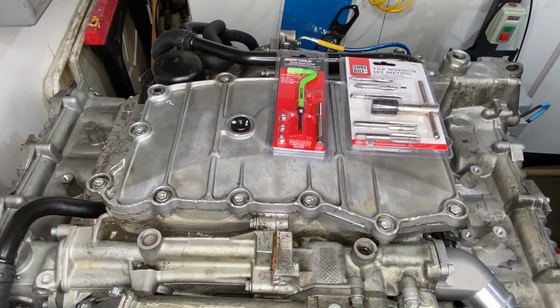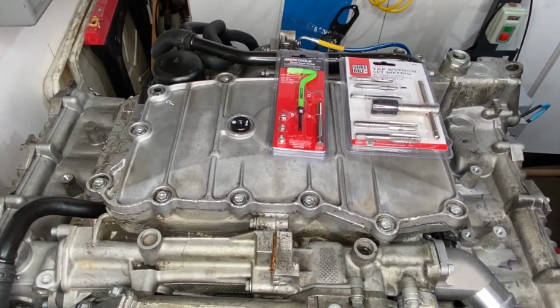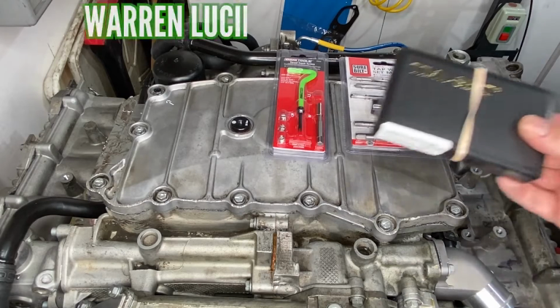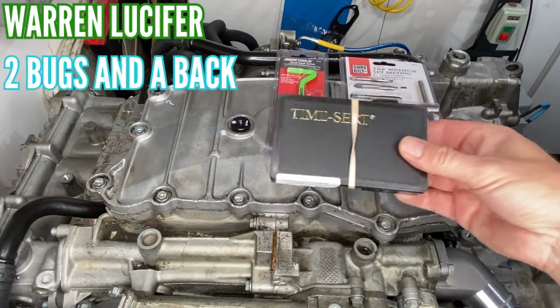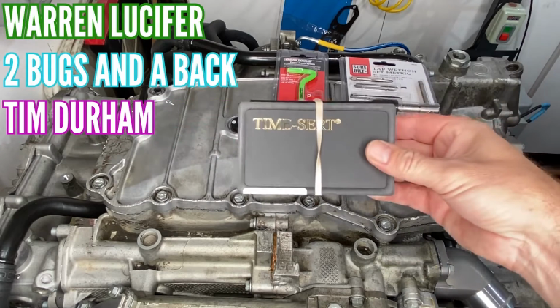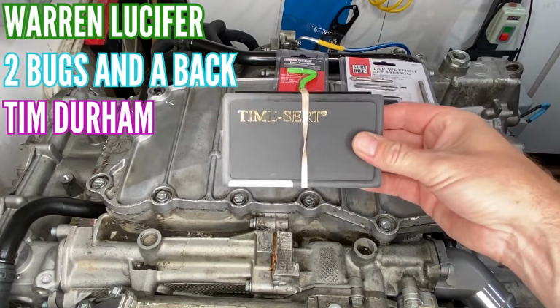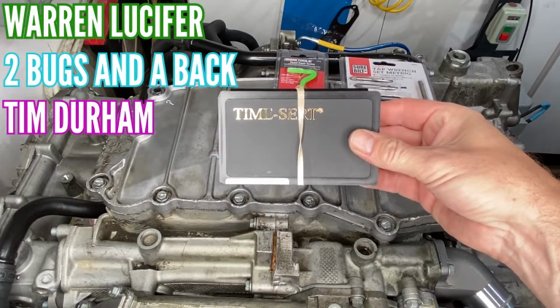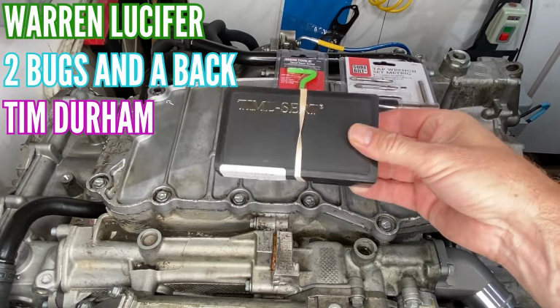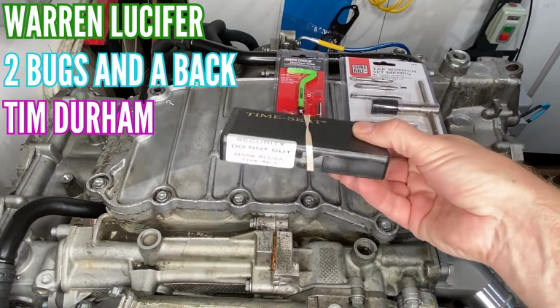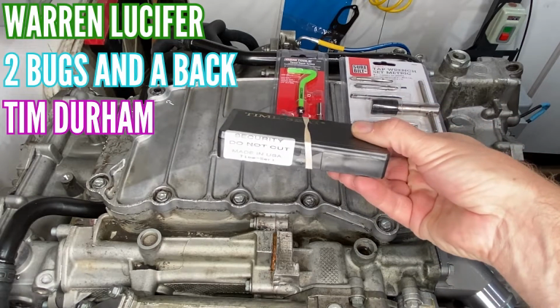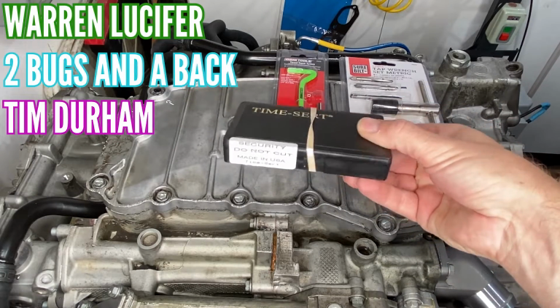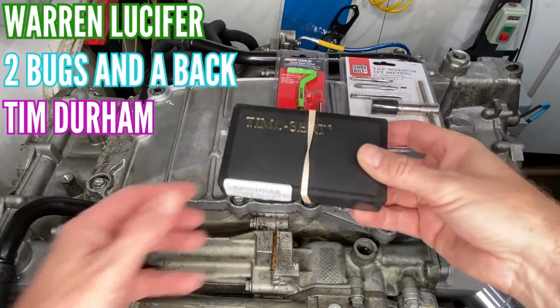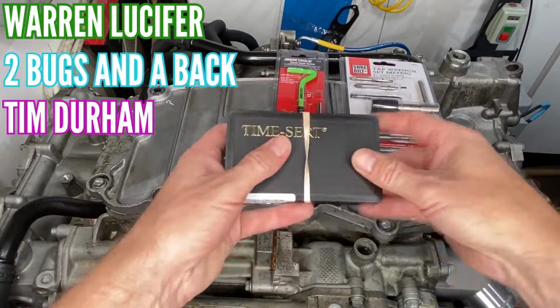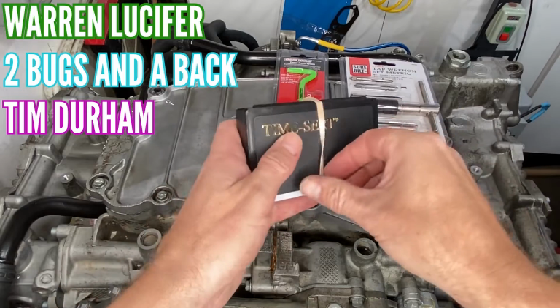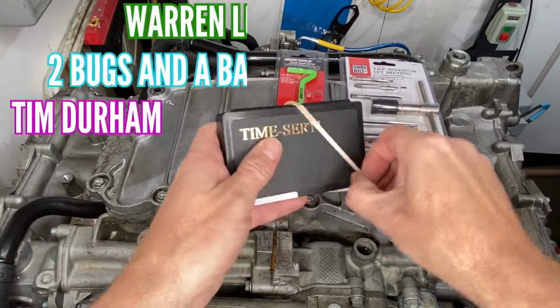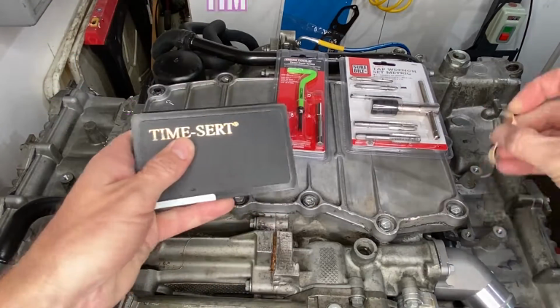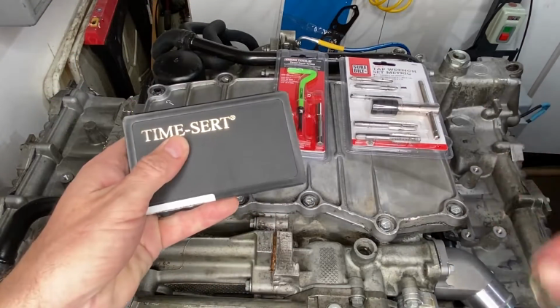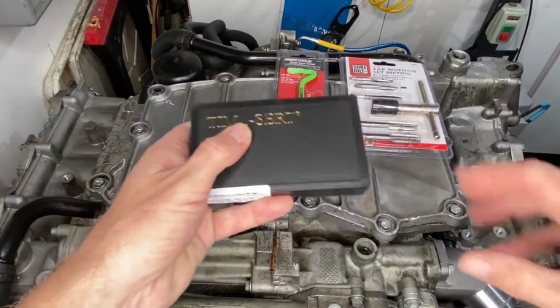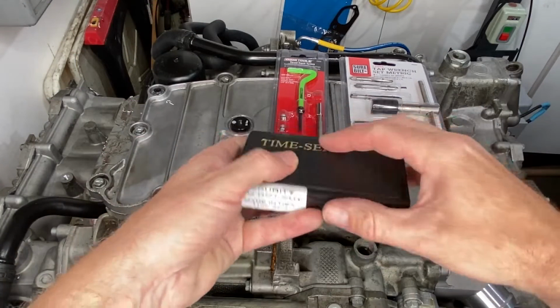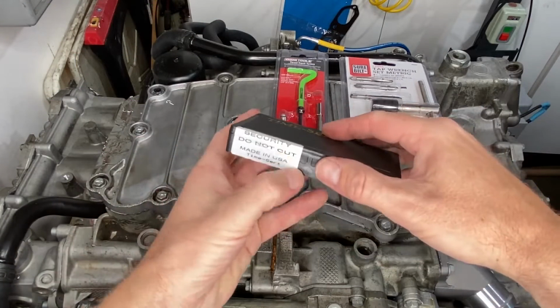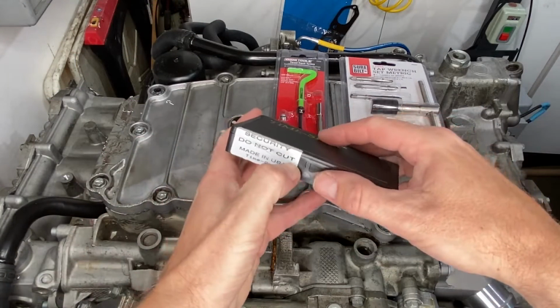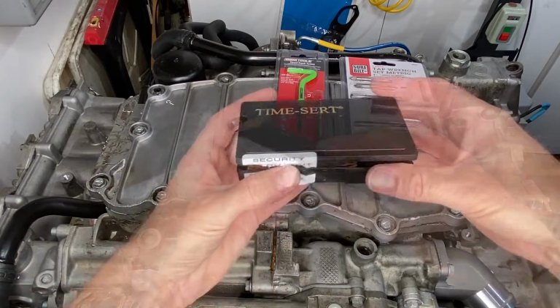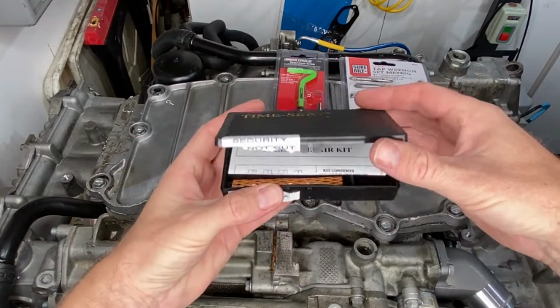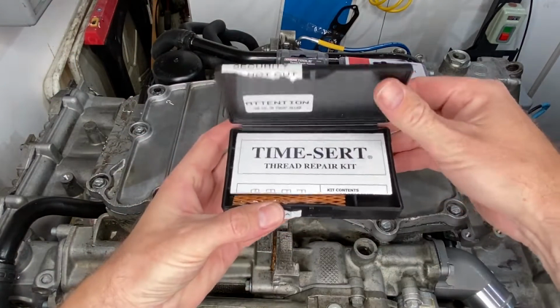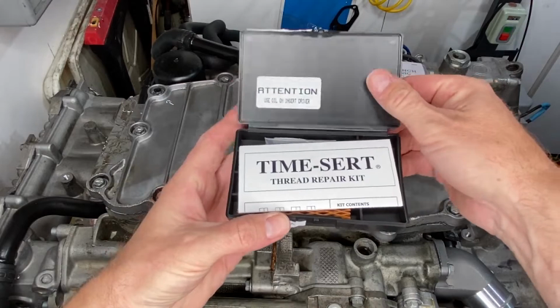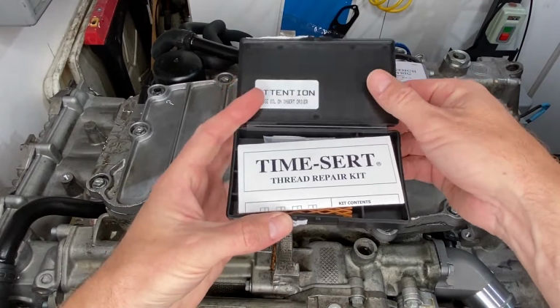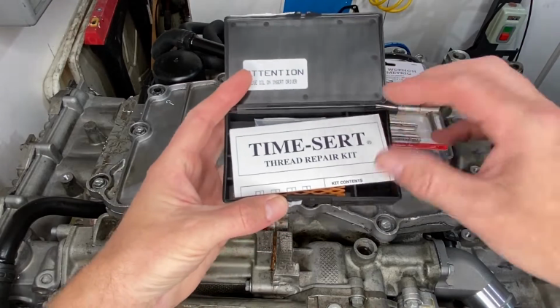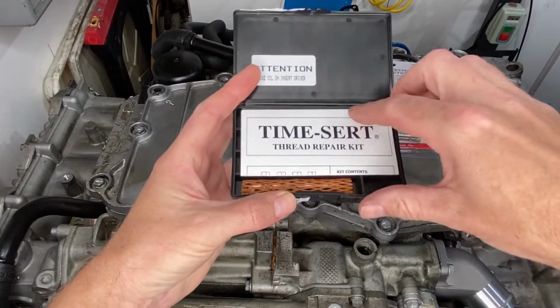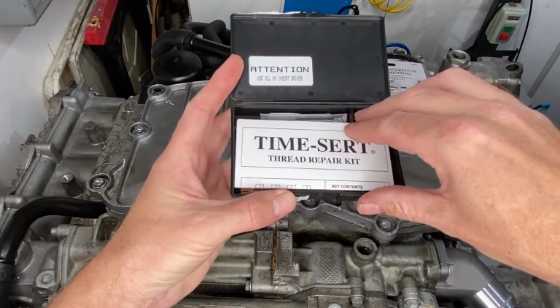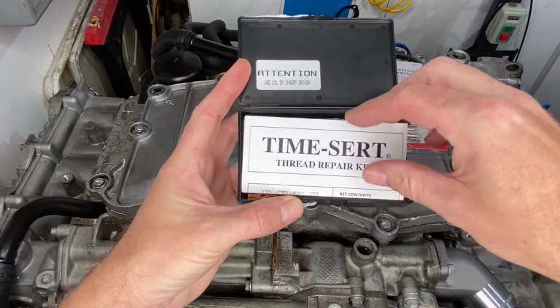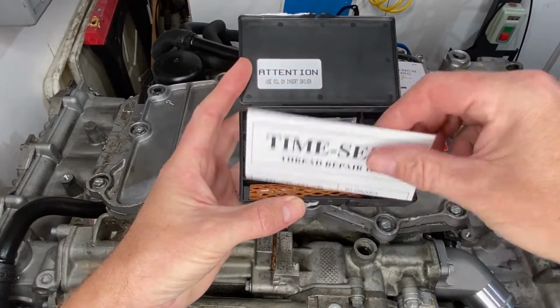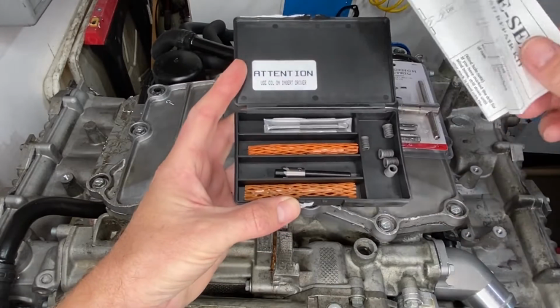Subscribers Warren Lucifer, Two Bugs and a Back, and Tim Durham were all about Time-Serts. Tim was saying that Time-Serts are what Porsche uses themselves to fix stripped threads, so that's a good recommendation.